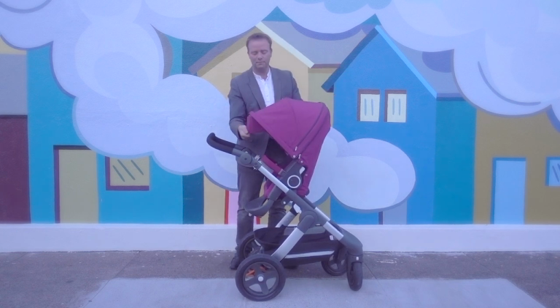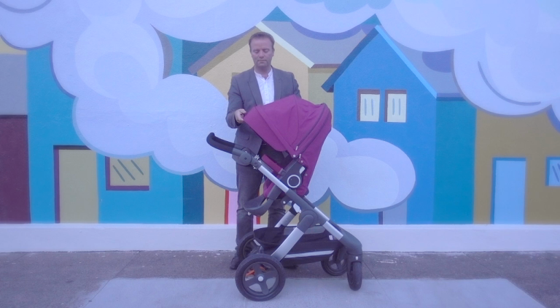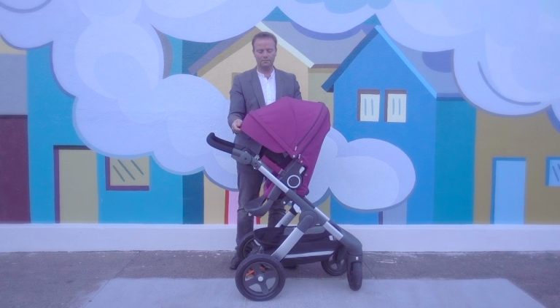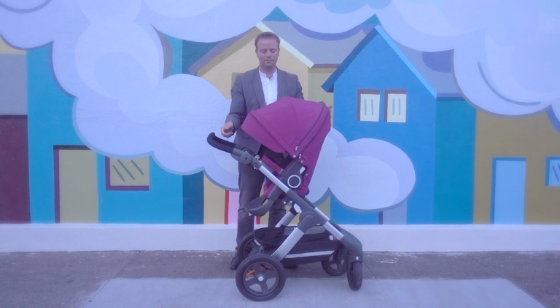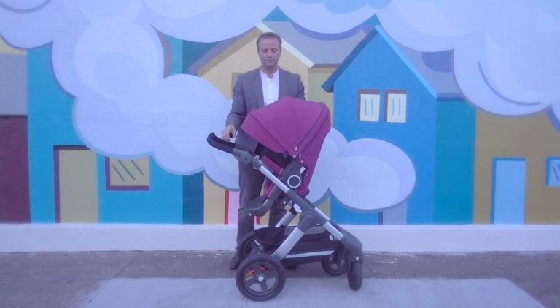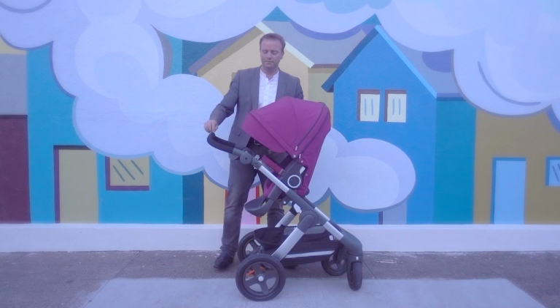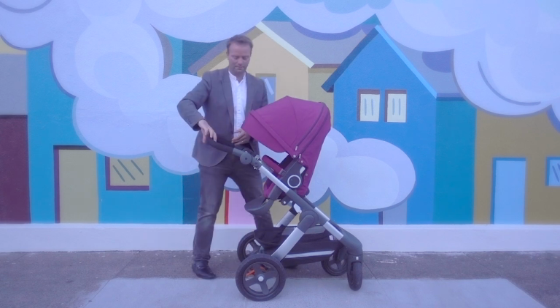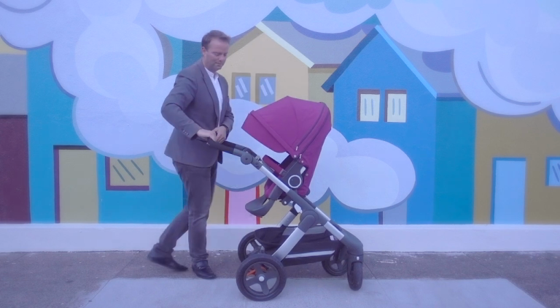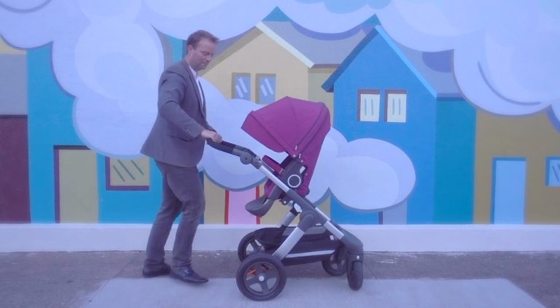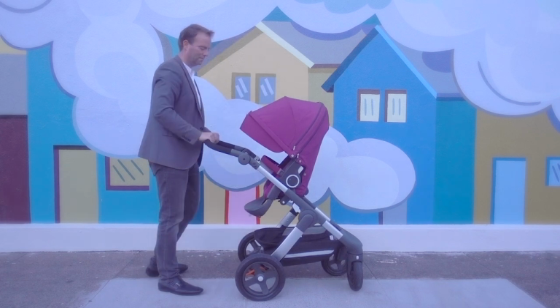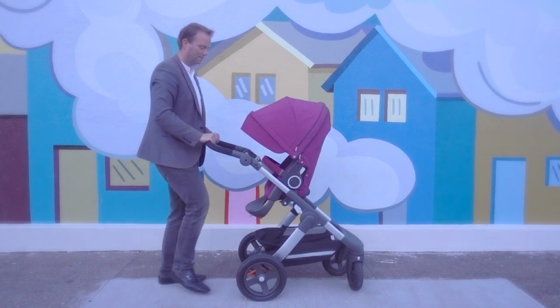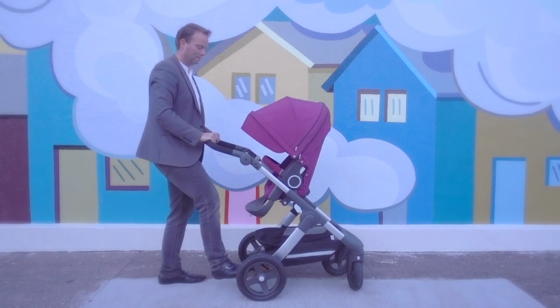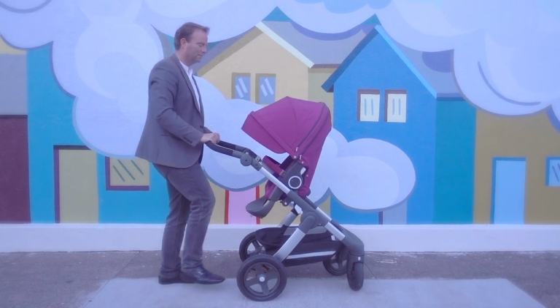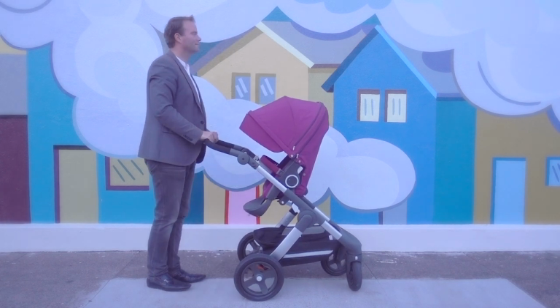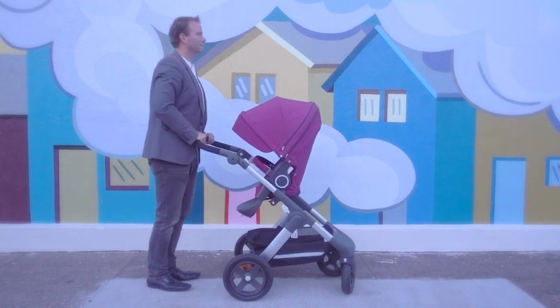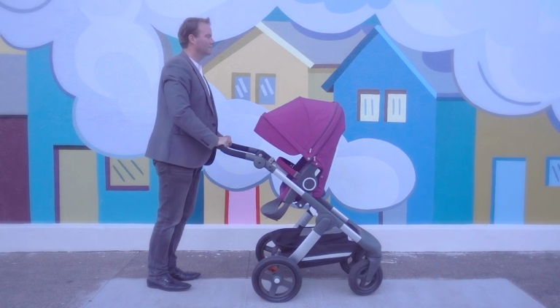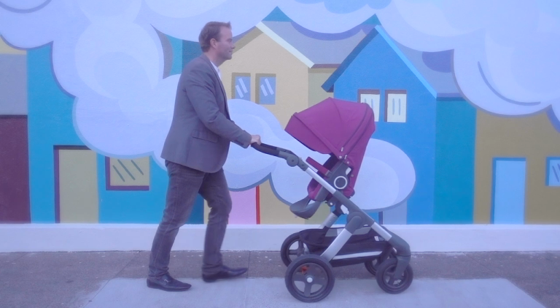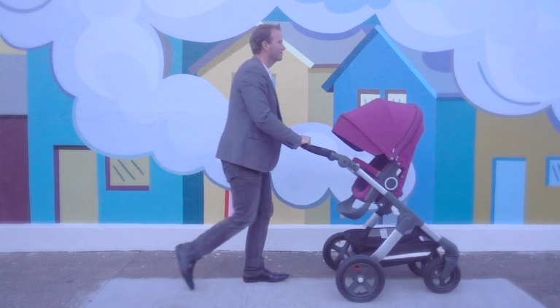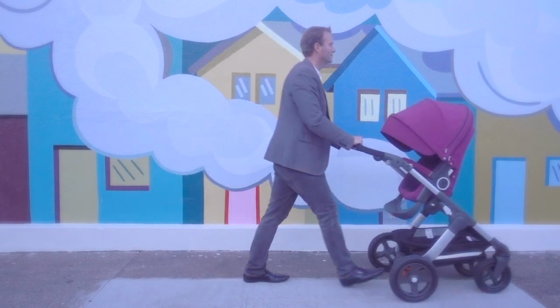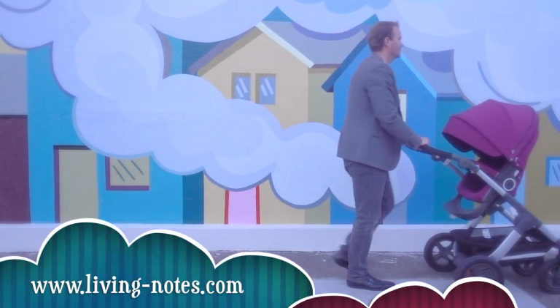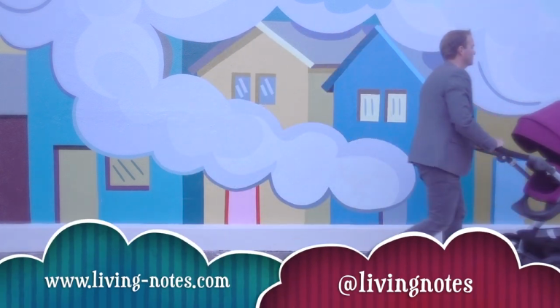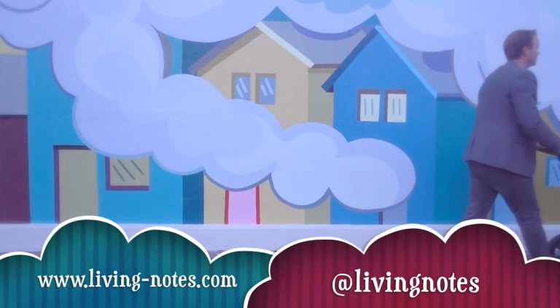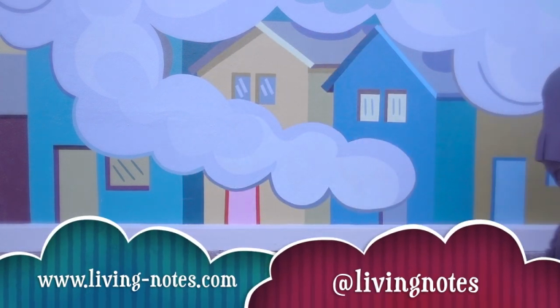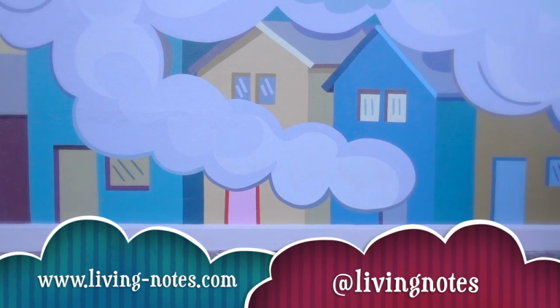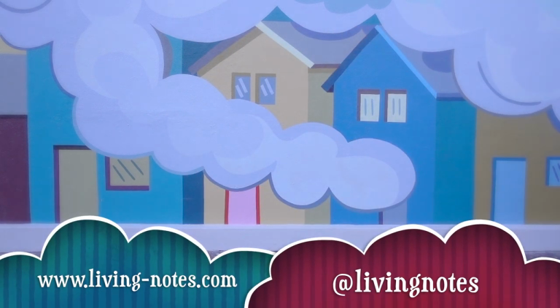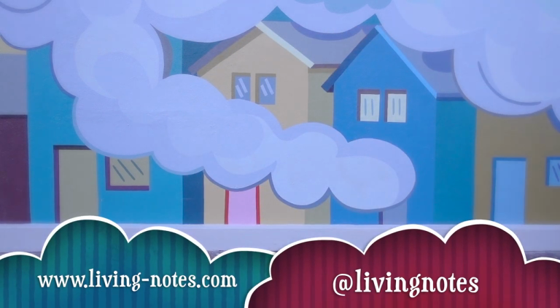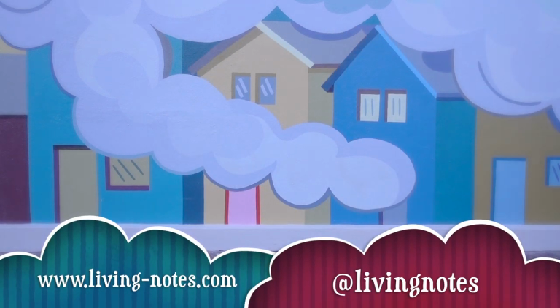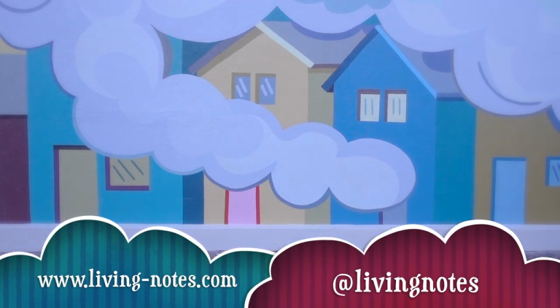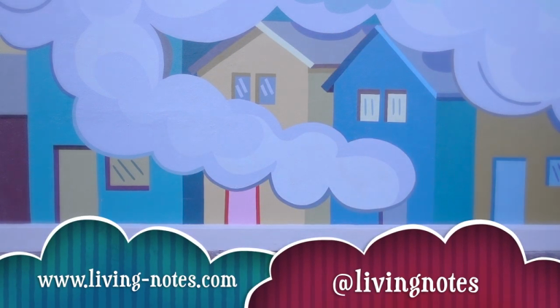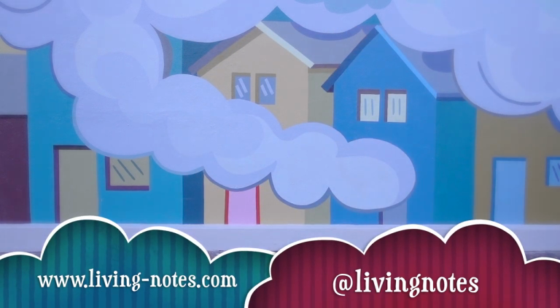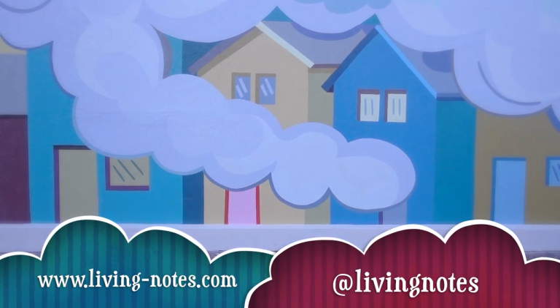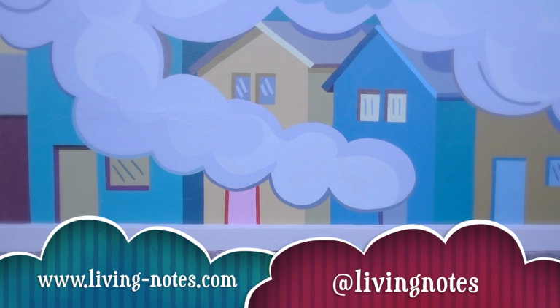That's our overview of the Trails. It's an ideal stroller for all-terrain use and utility. Be sure to check out more at living-notes.com and on Instagram under Living Notes. Thanks for watching!